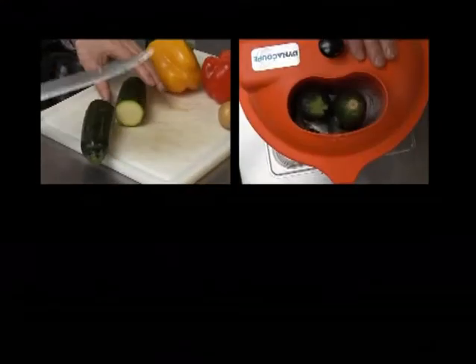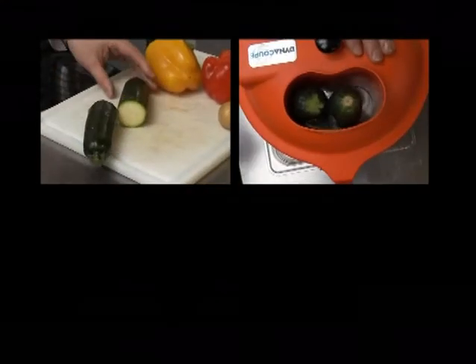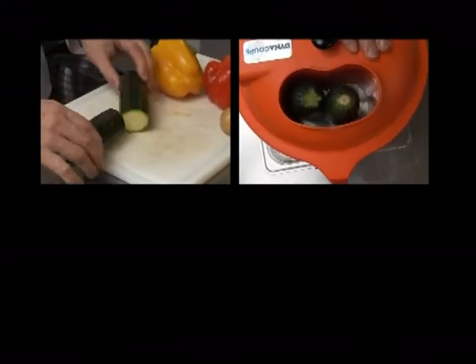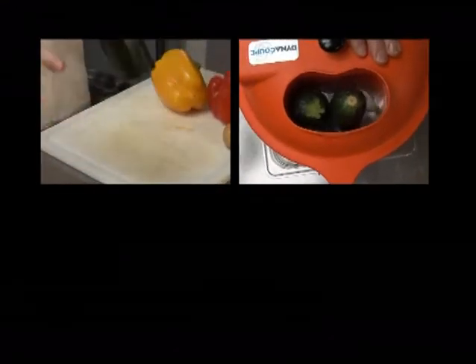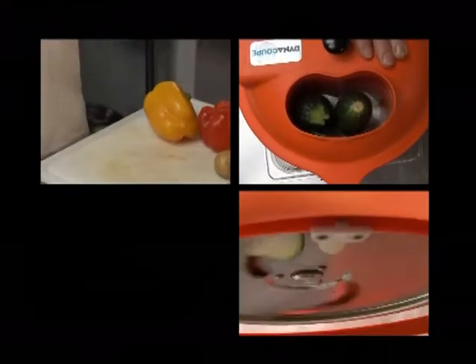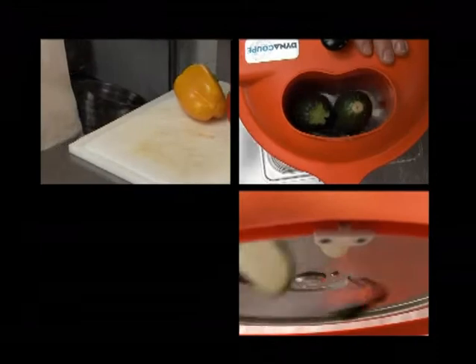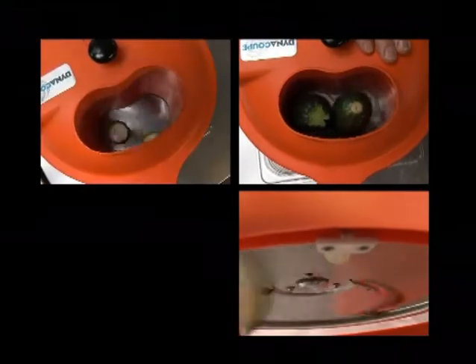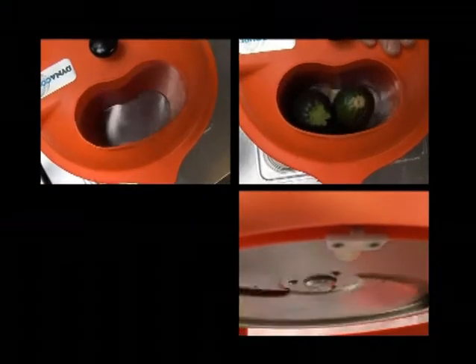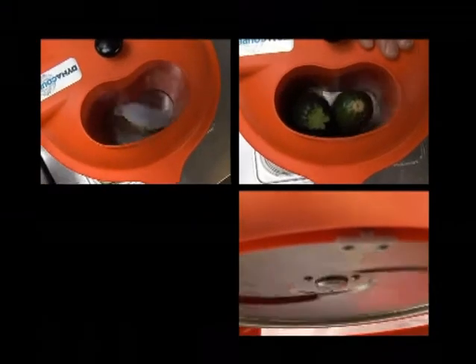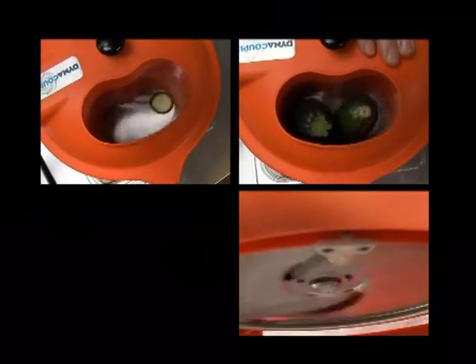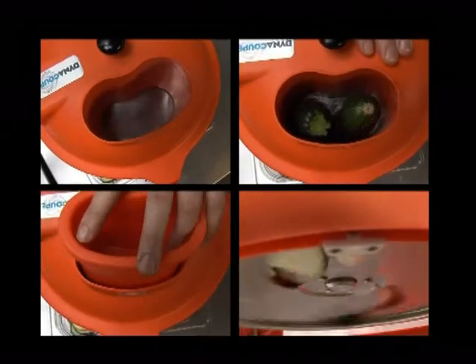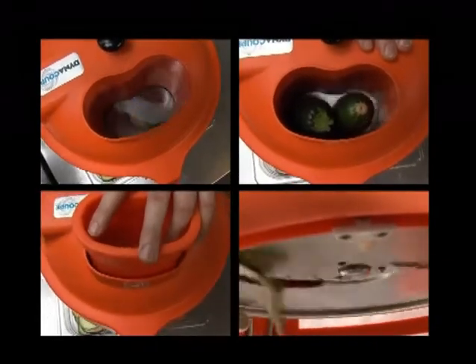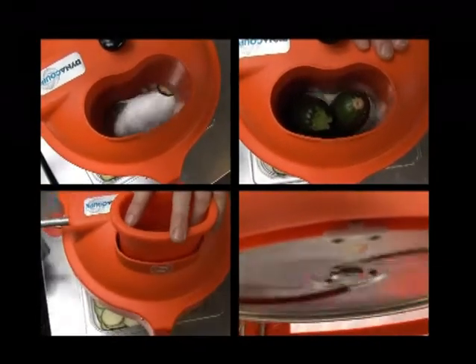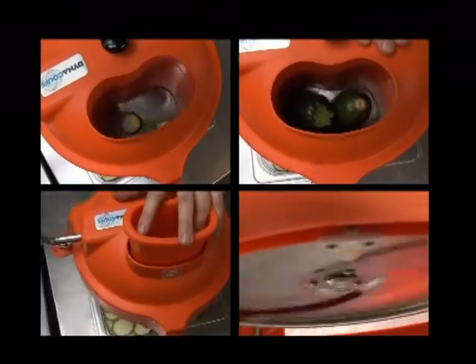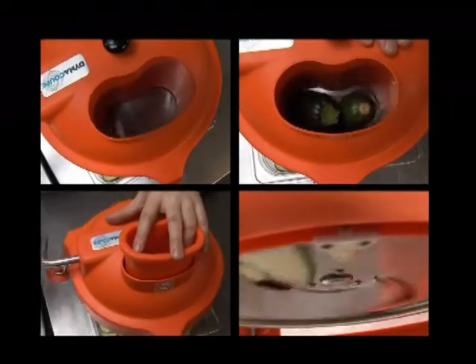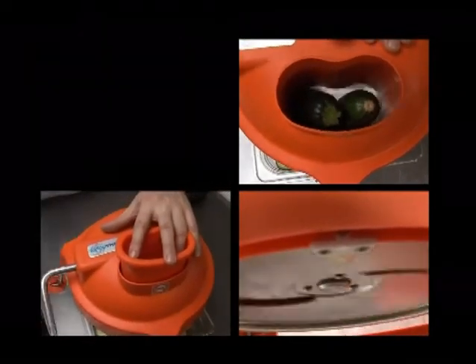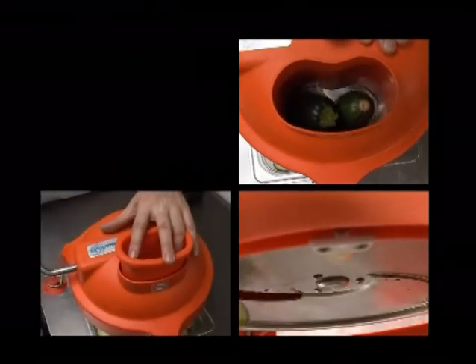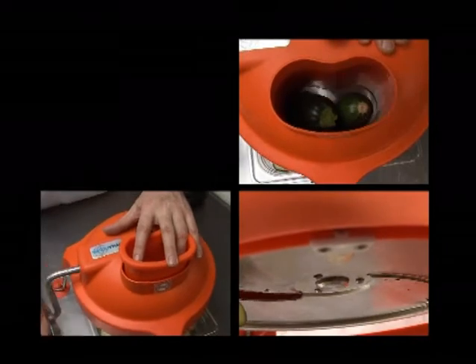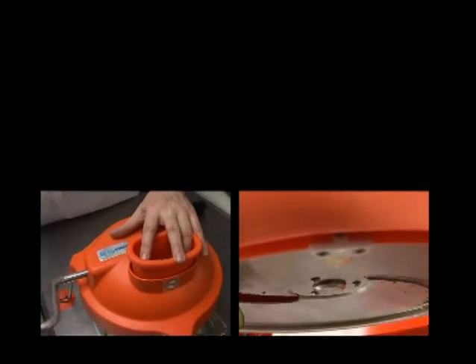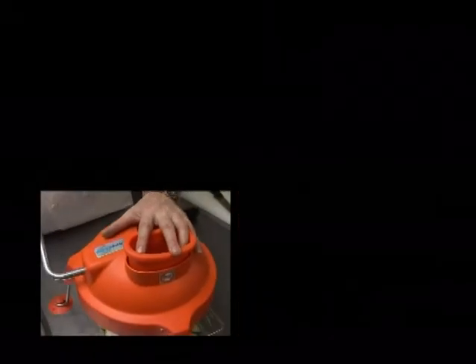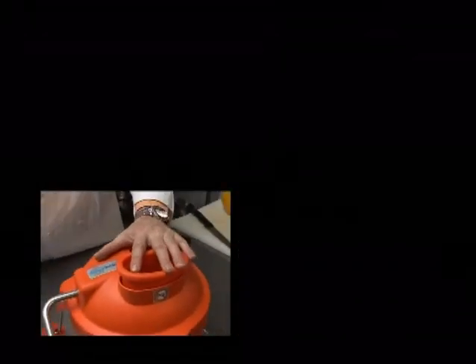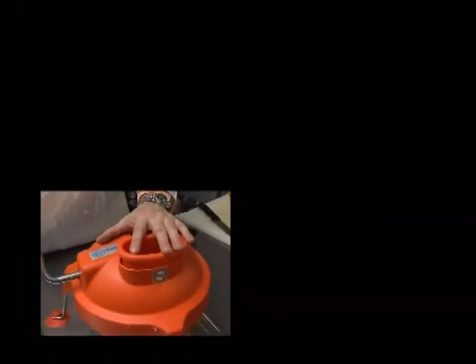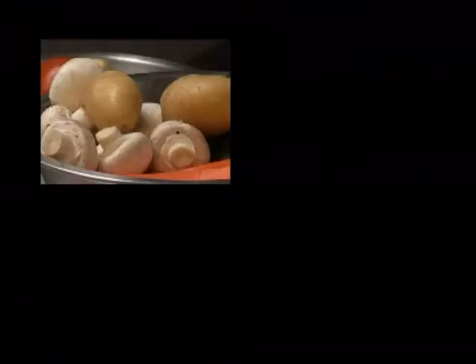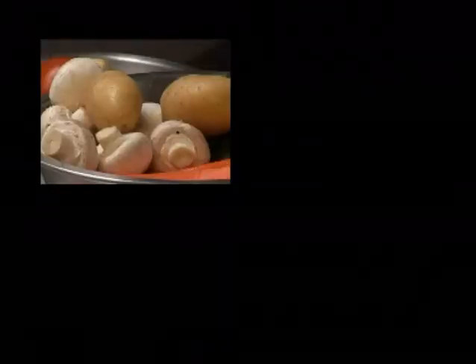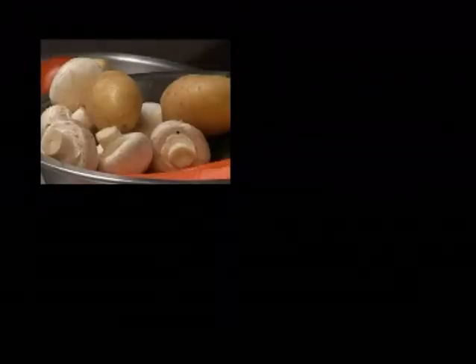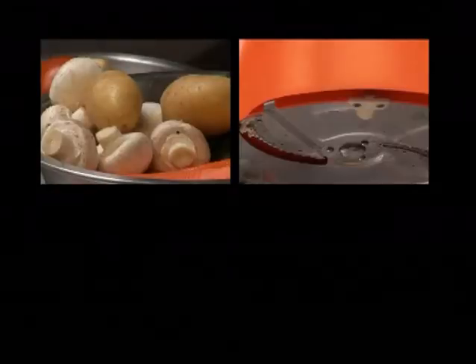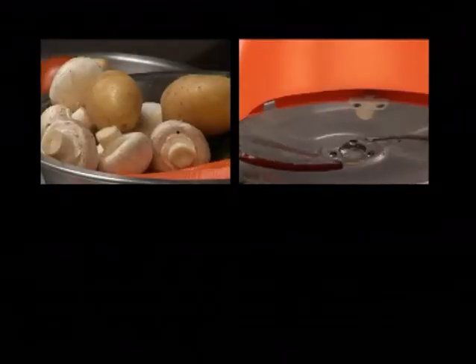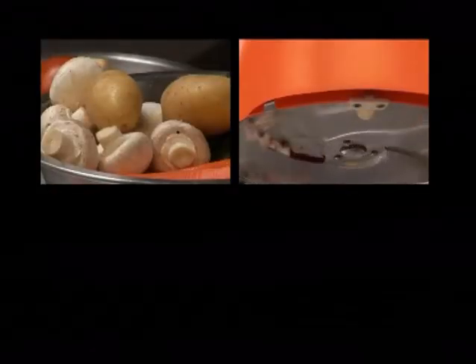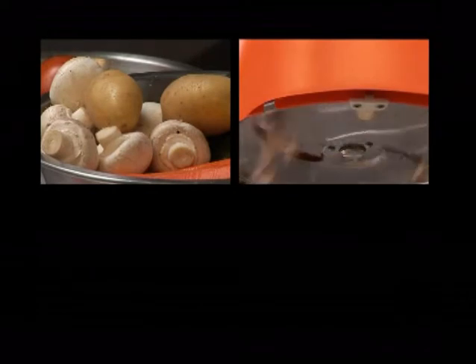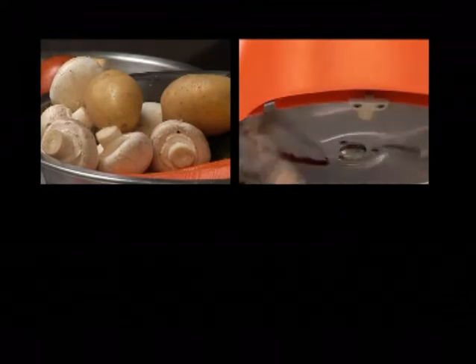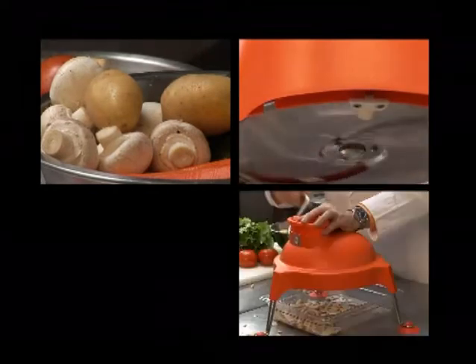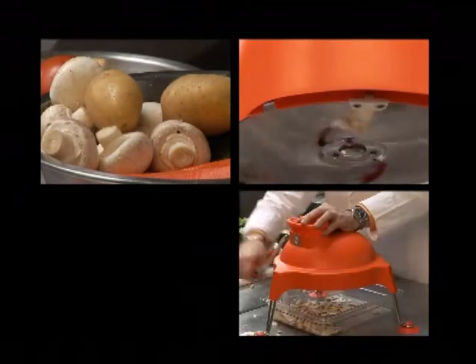When using the Dynacoupe, remove the pusher block and drop the vegetable or other food product into the chute. Use the pusher block to lightly push the product through, turning the handle at a consistent pace. While you are turning the handle, the disc is rotating and doing all the work.